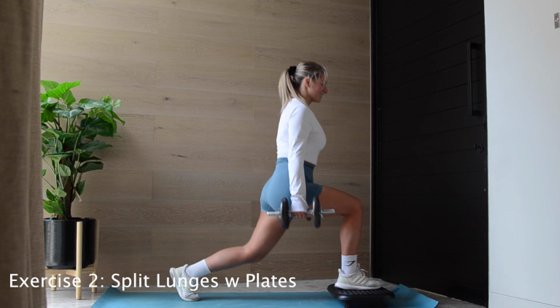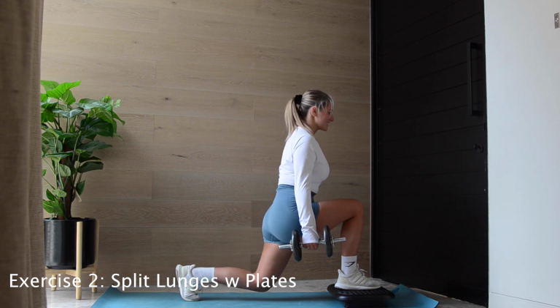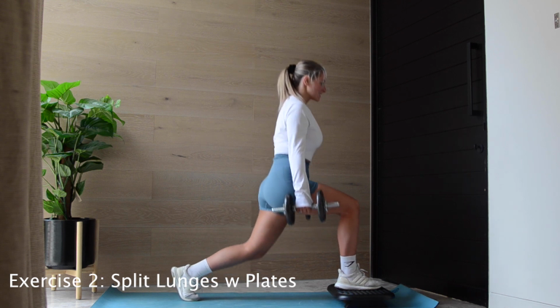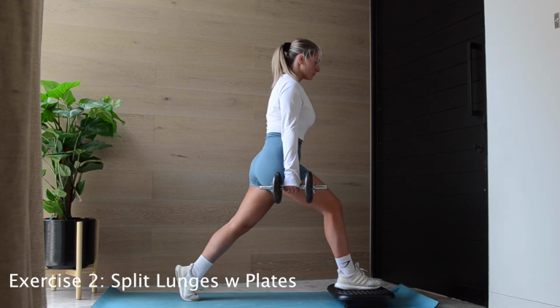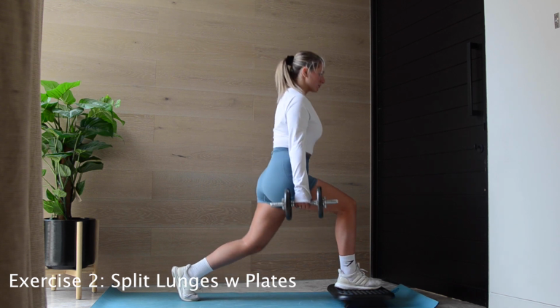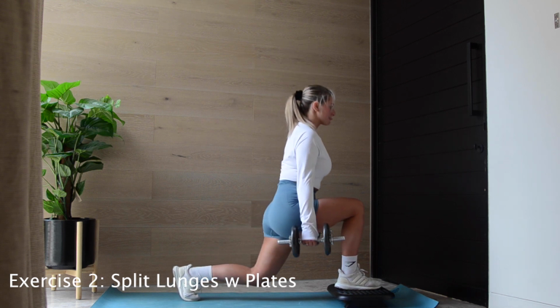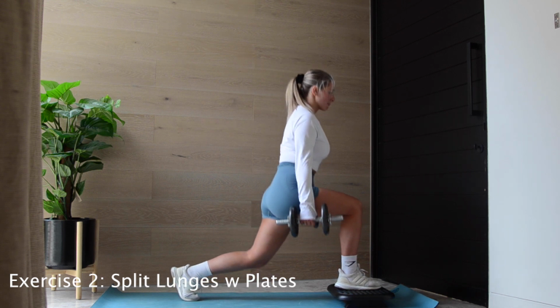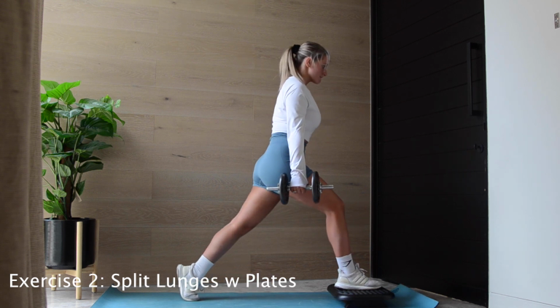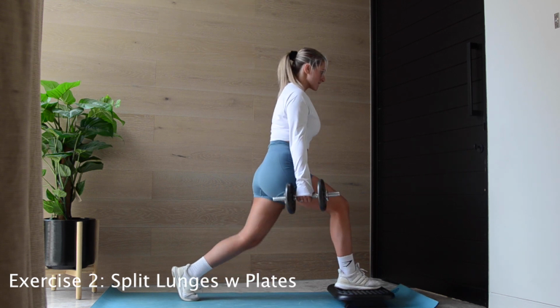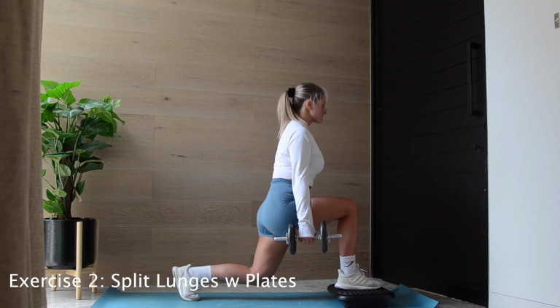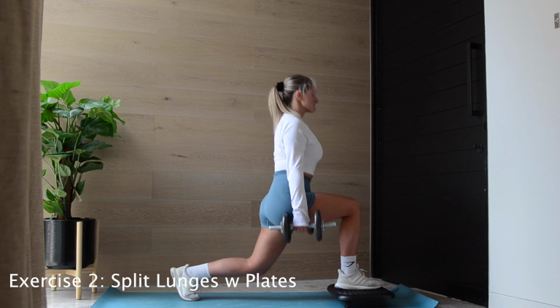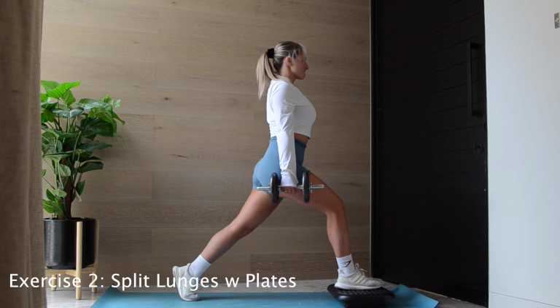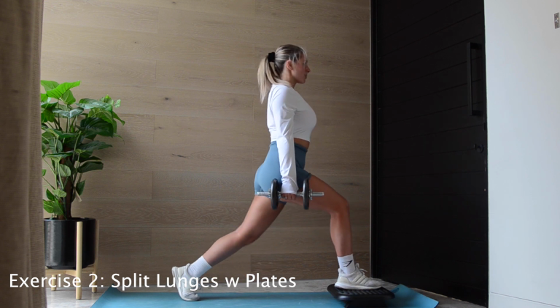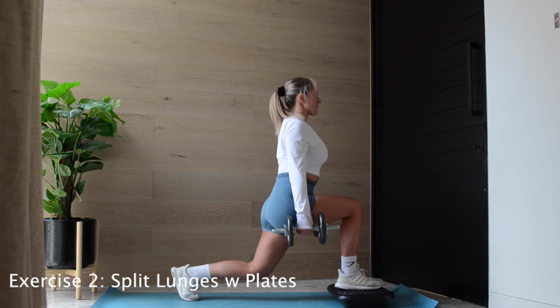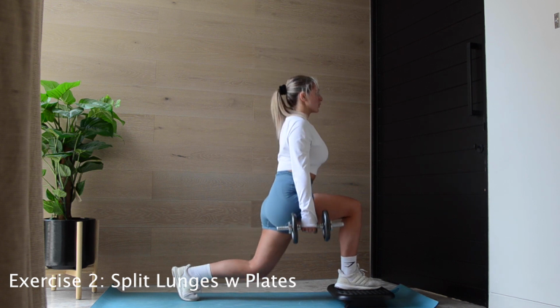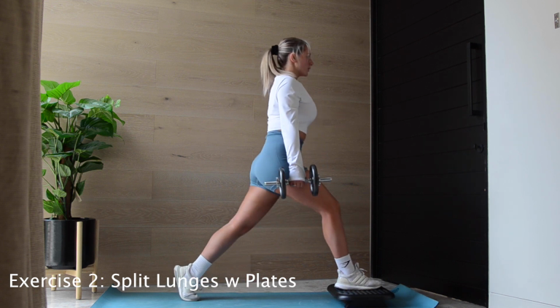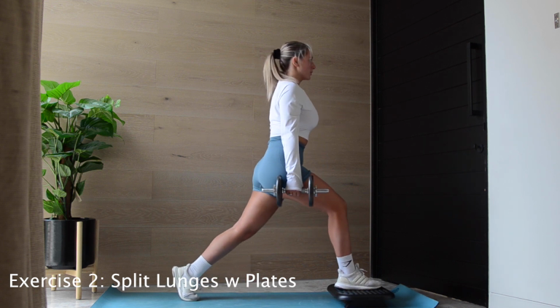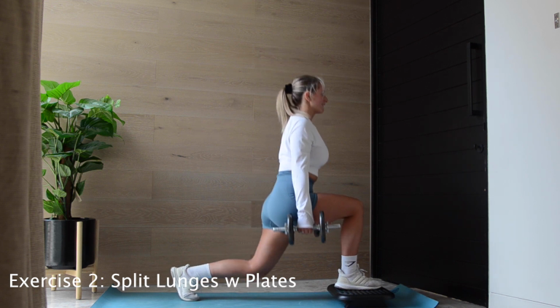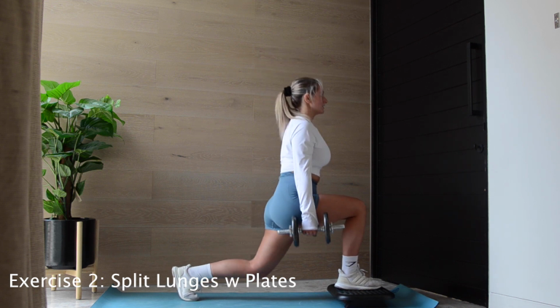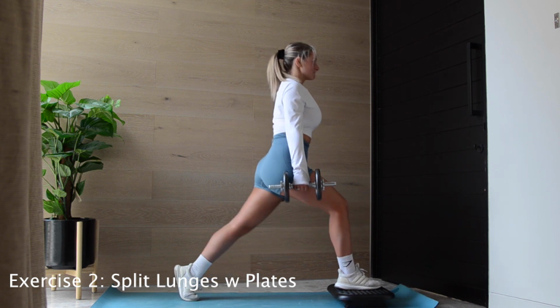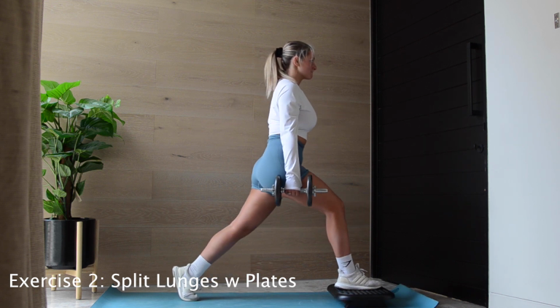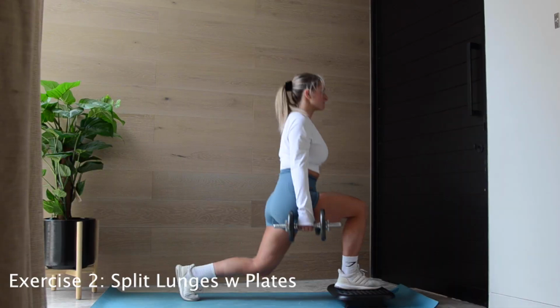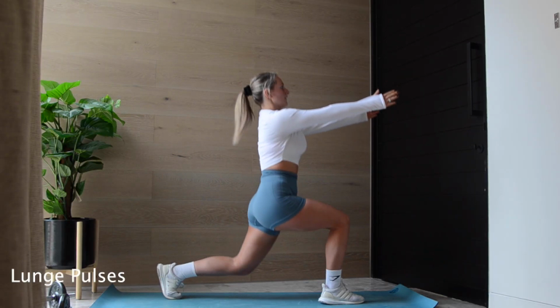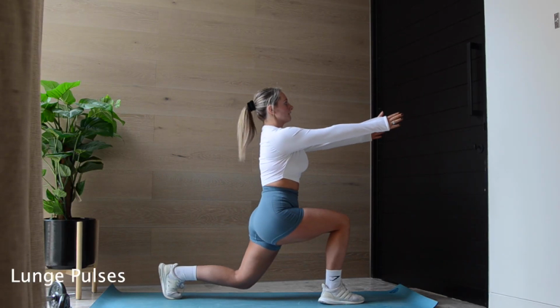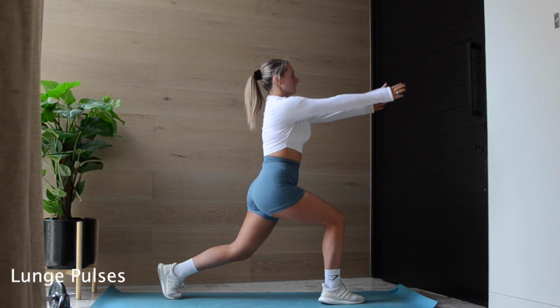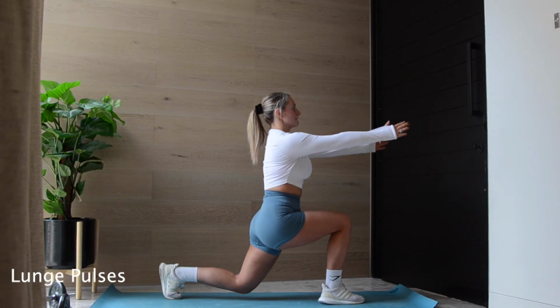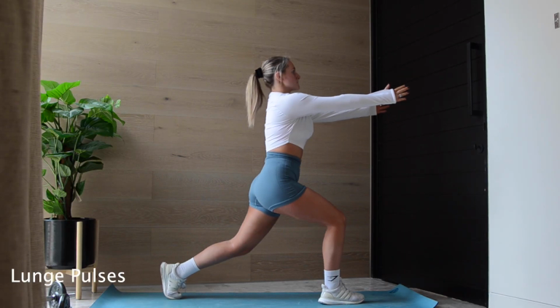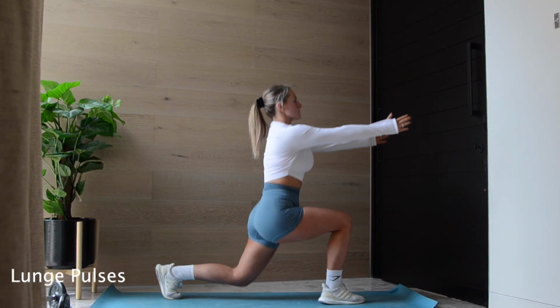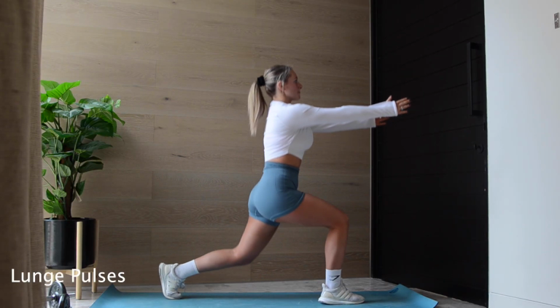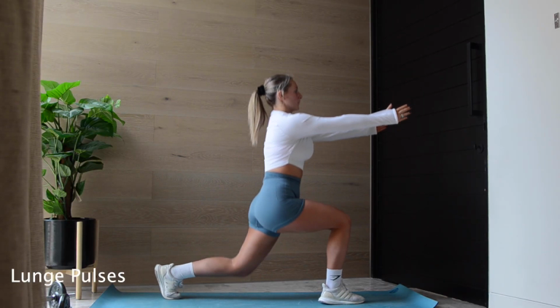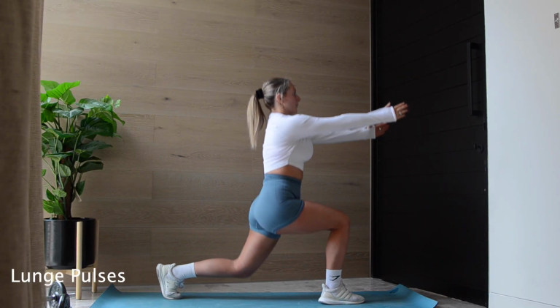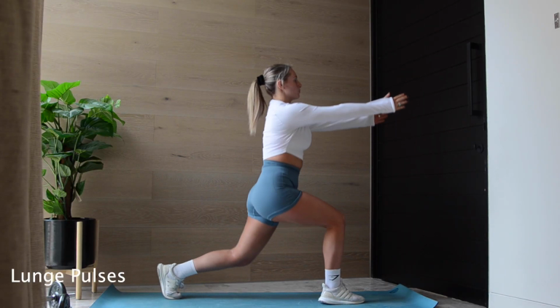I realize I completely stuffed up the numbering on this video, so this is exercise number two: split lunges. Grab a box or anything you can rest your leg on and try to maintain that 90-degree angle. And if you don't have any weights, you can enjoy some lunge pulses. Have fun!